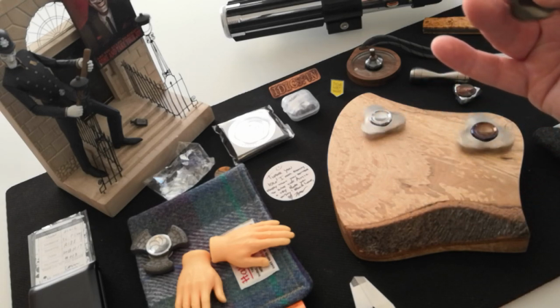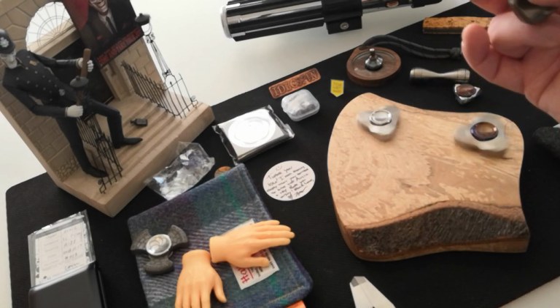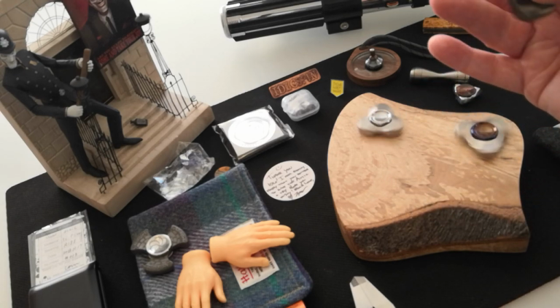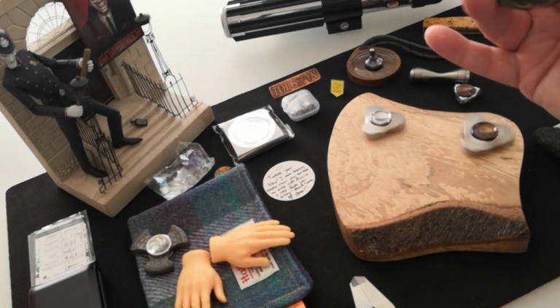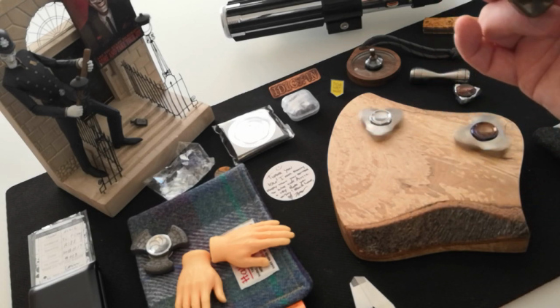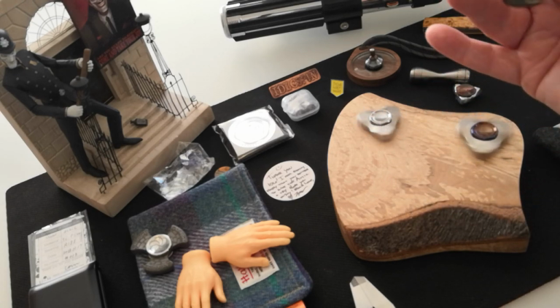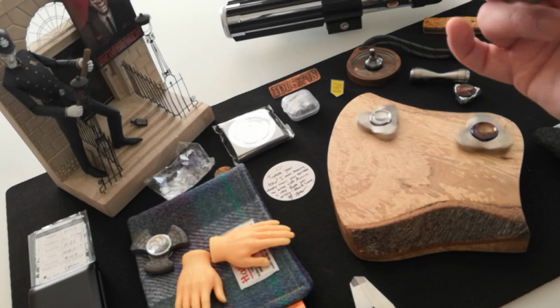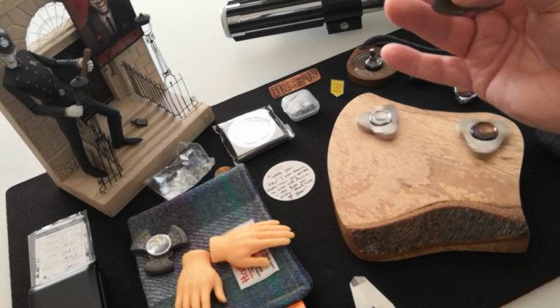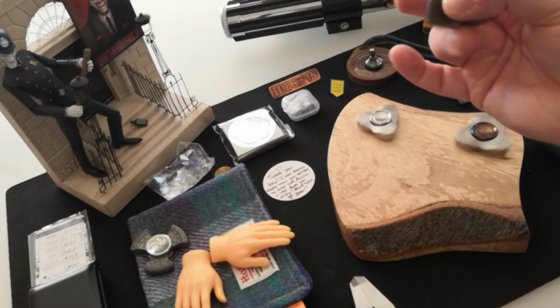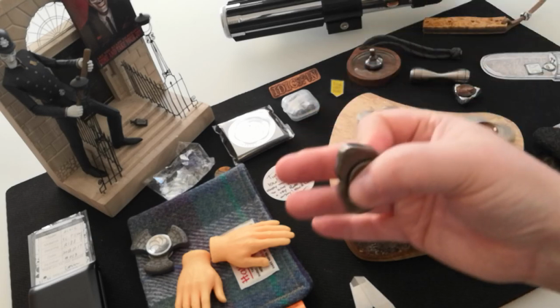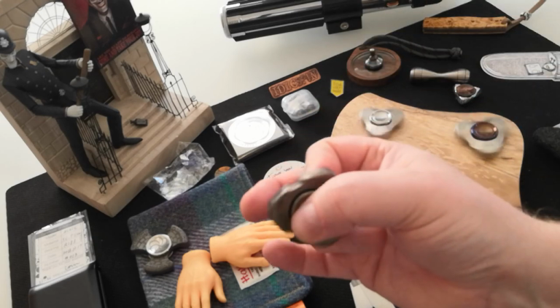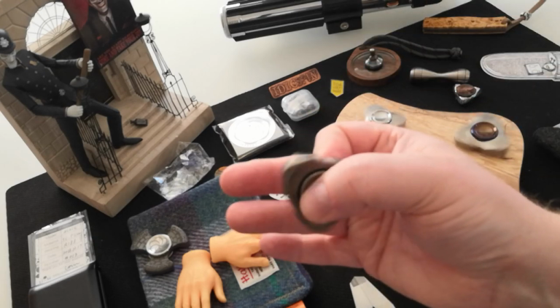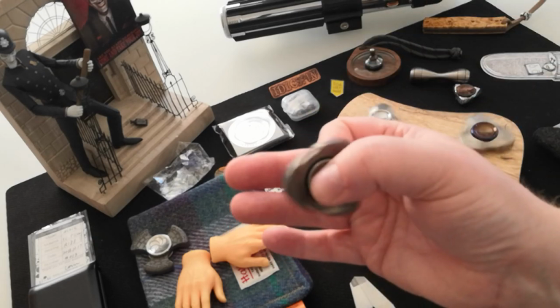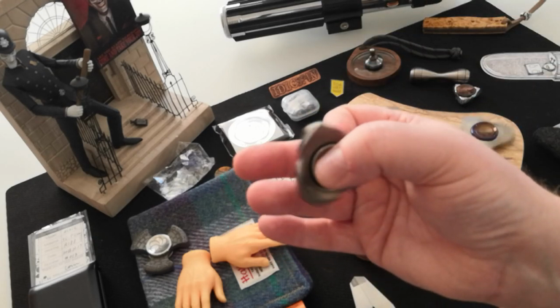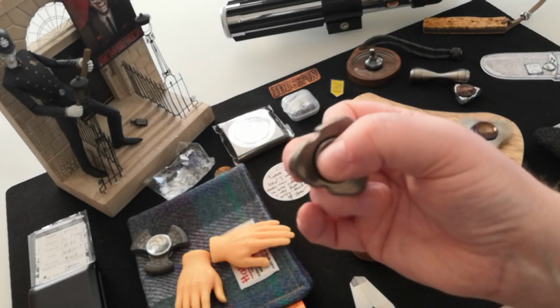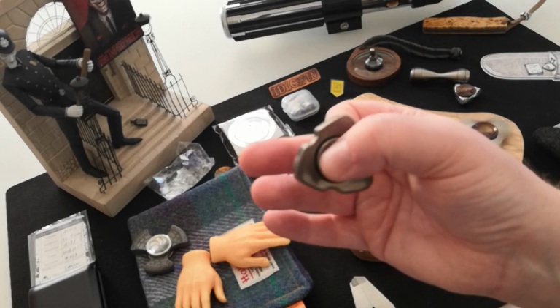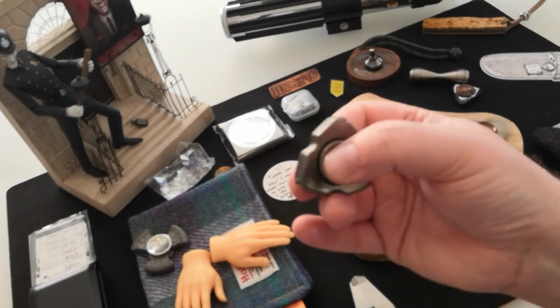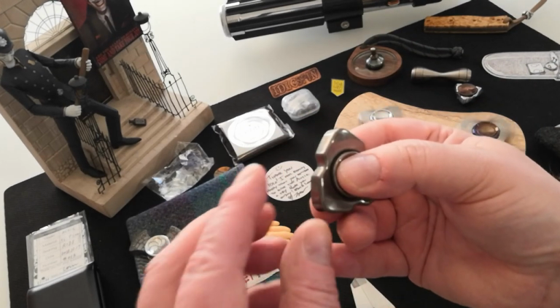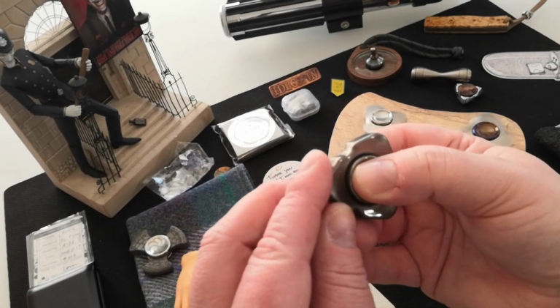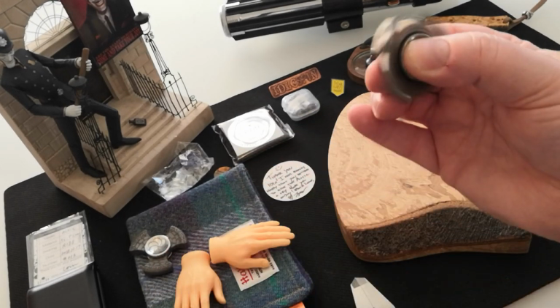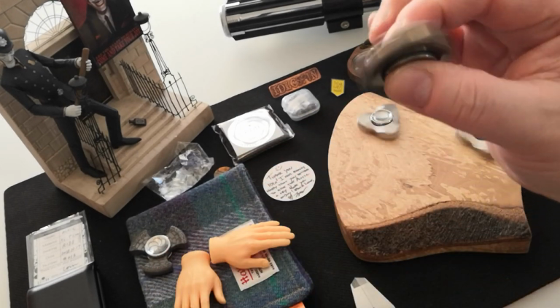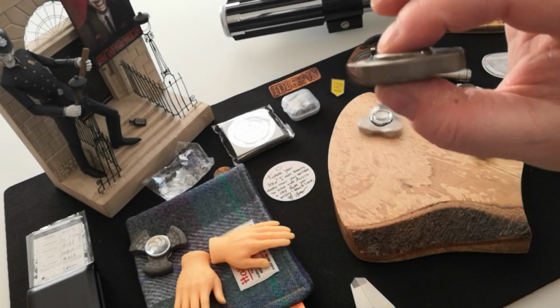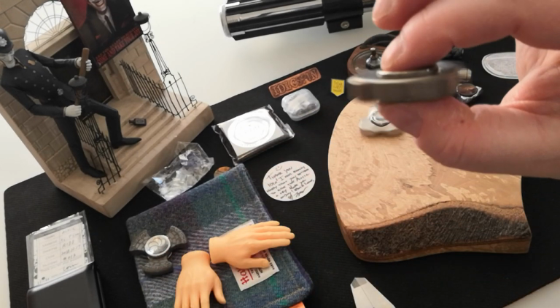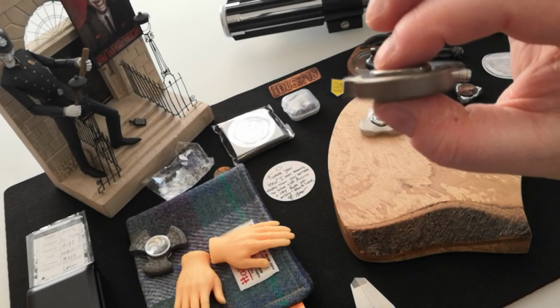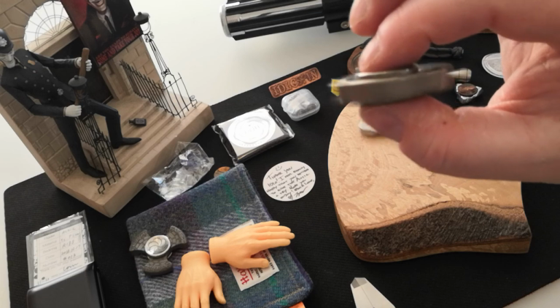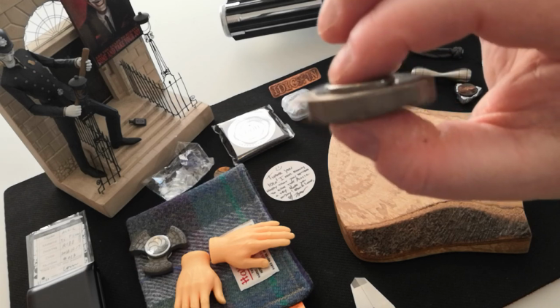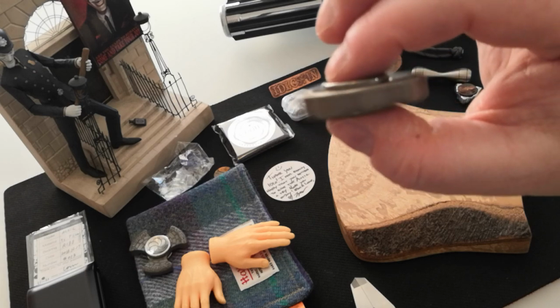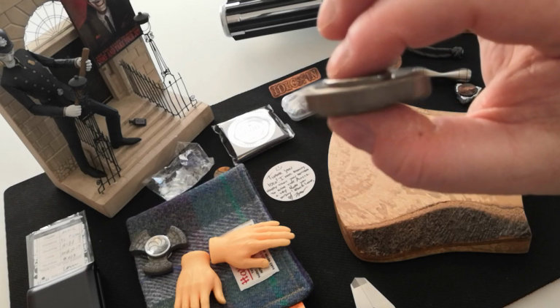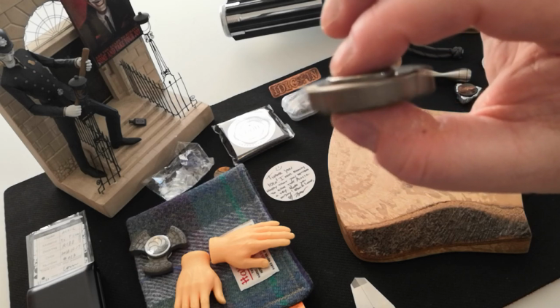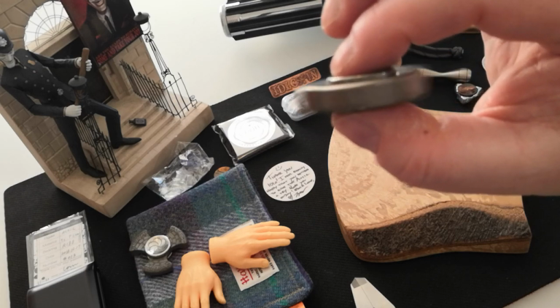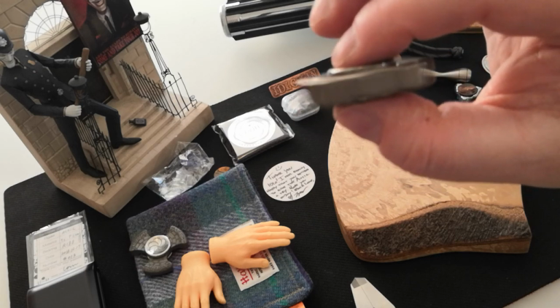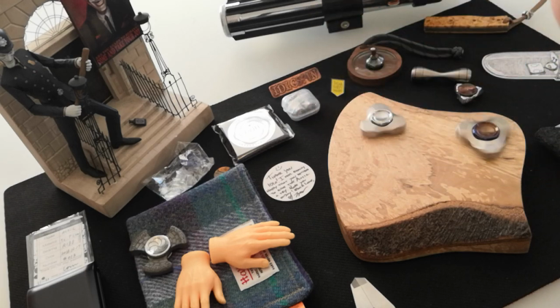It is a delight. It is a lightweight little spinner. Sounds pretty silent as well.